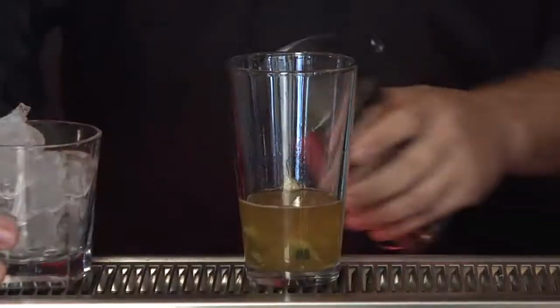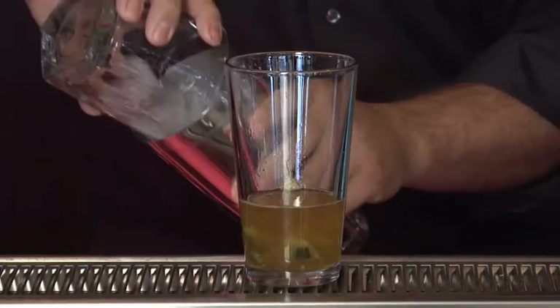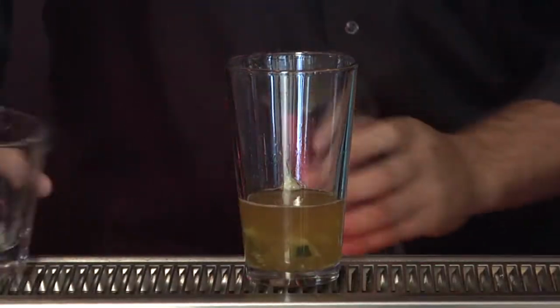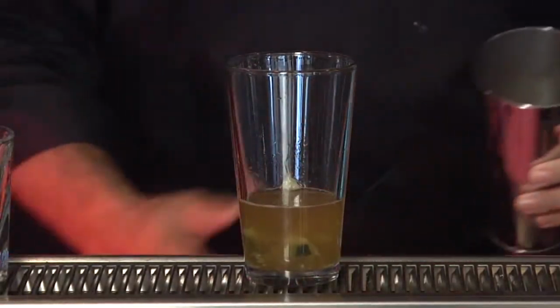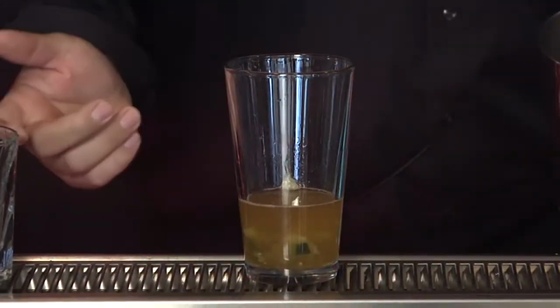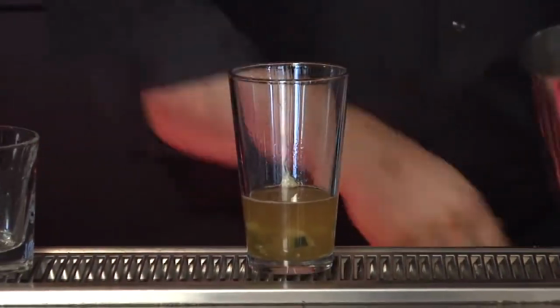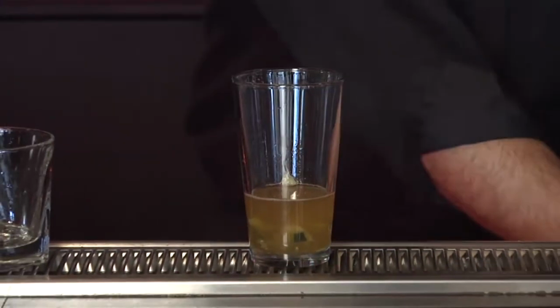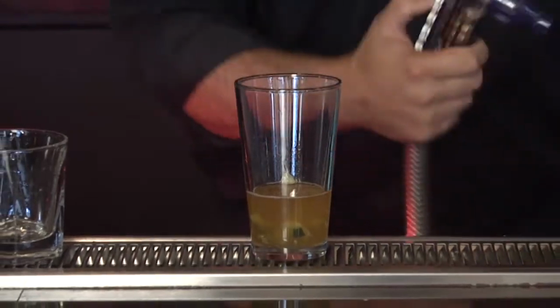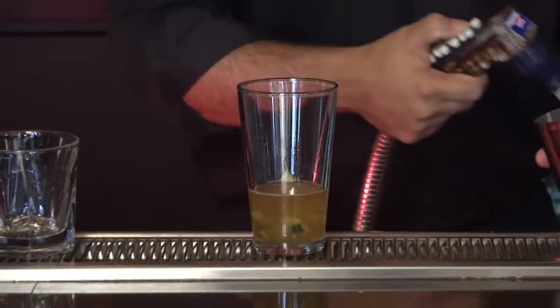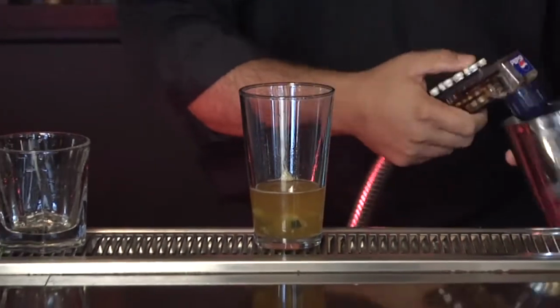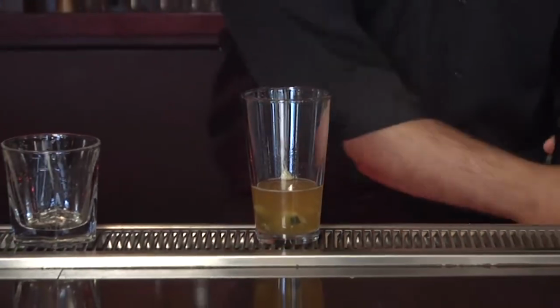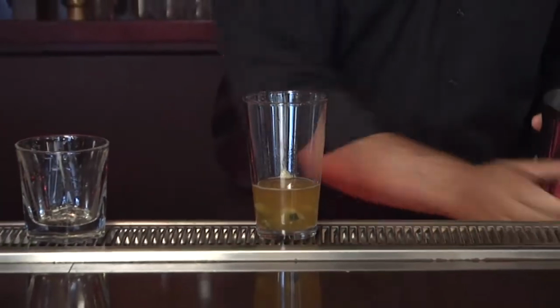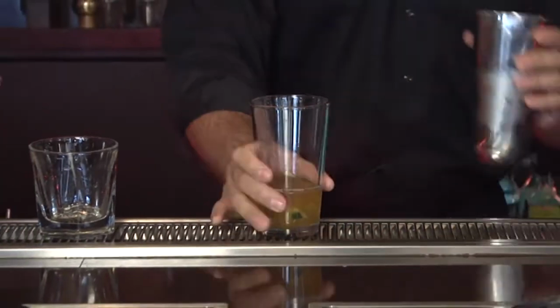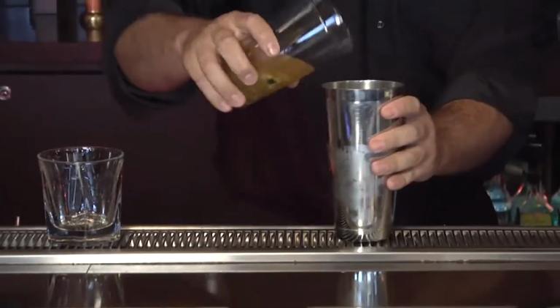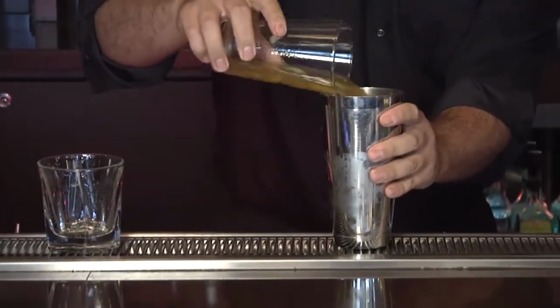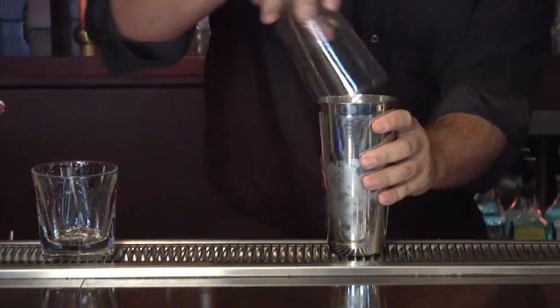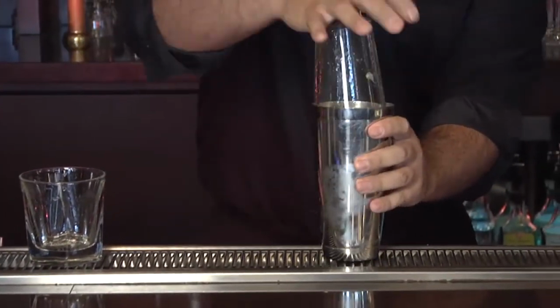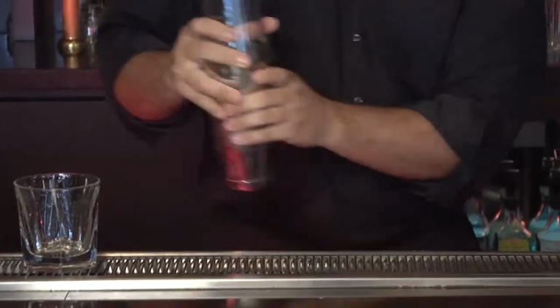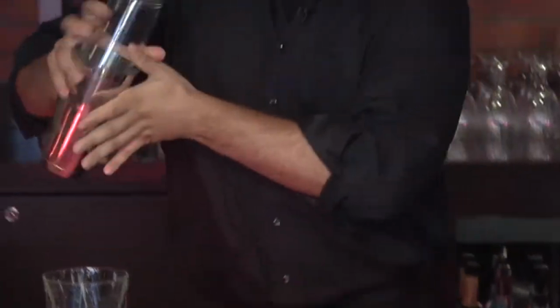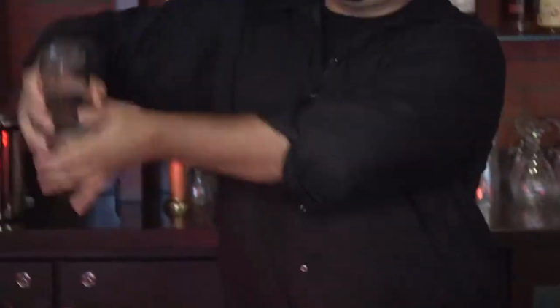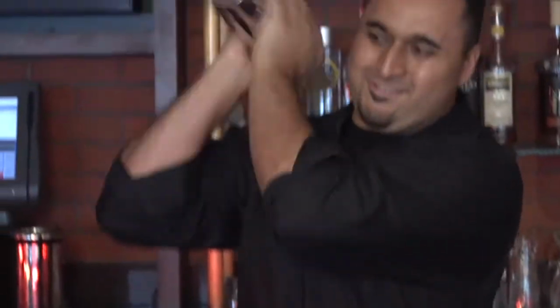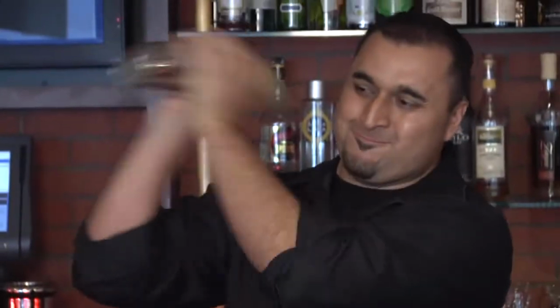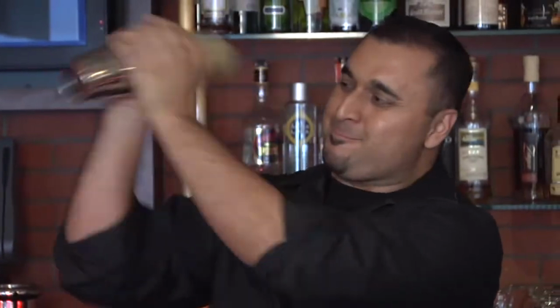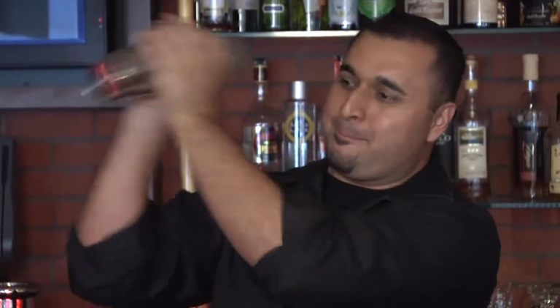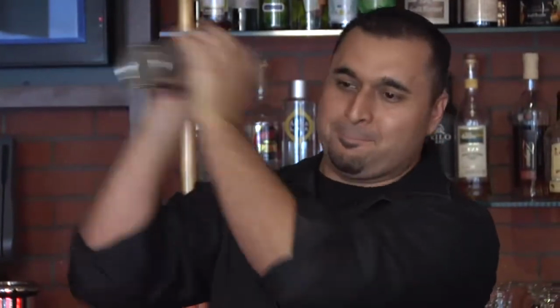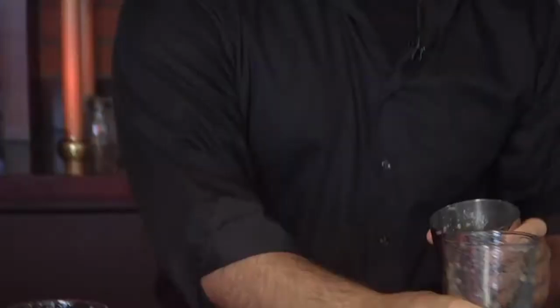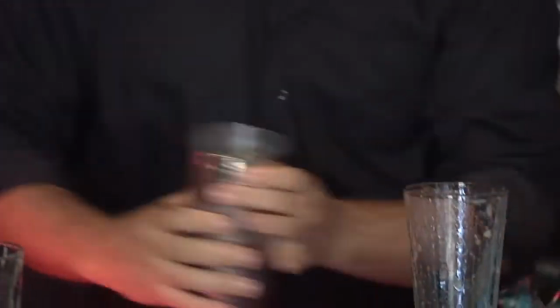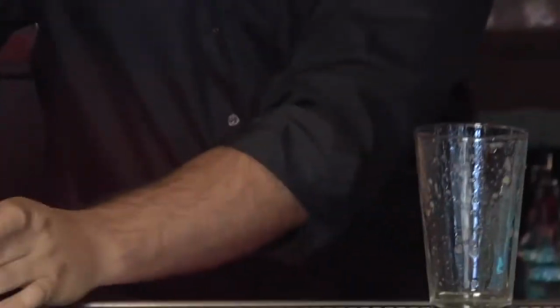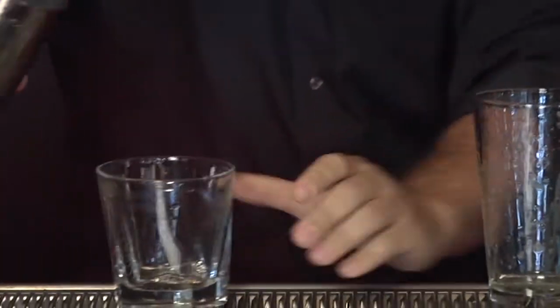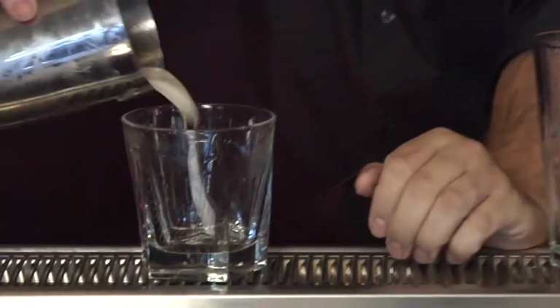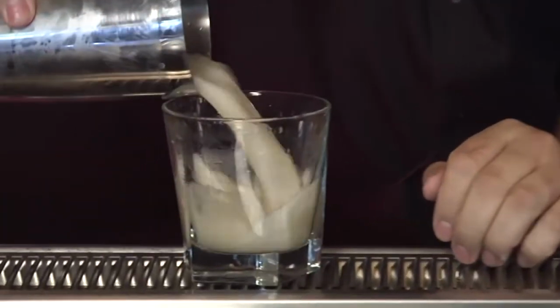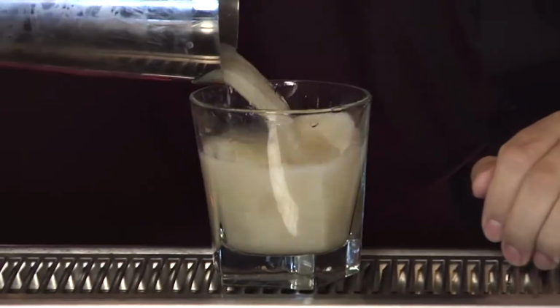You're going to want to shake it. Just put the ice on top of there, top it off with a little bit of club soda. Put it right in there, just give it a good shake. Go ahead and pour it into your cocktail glass.